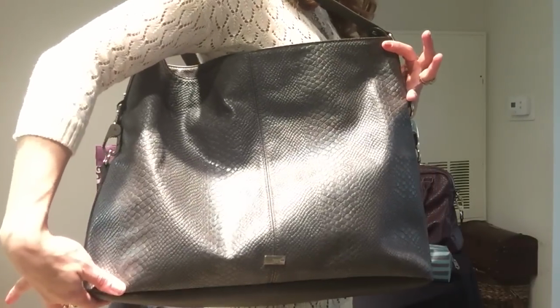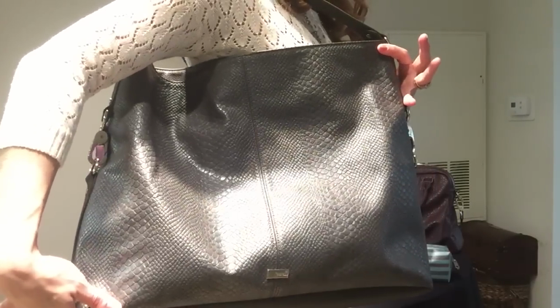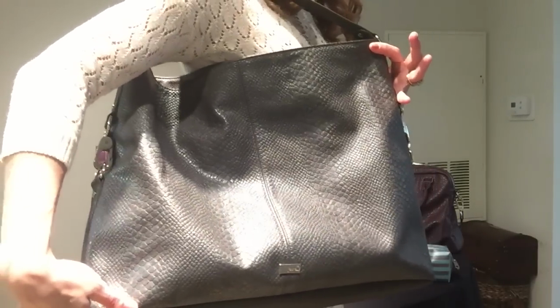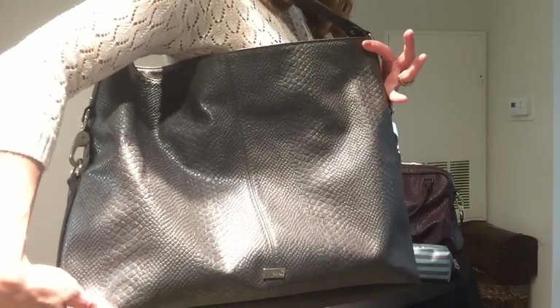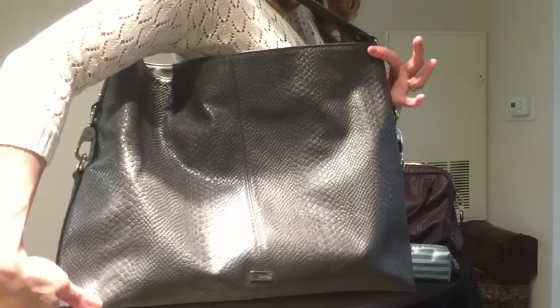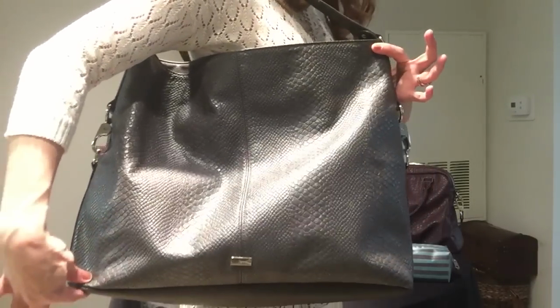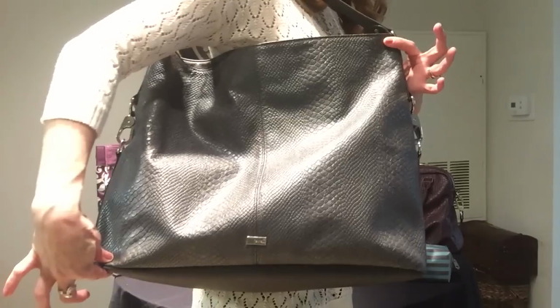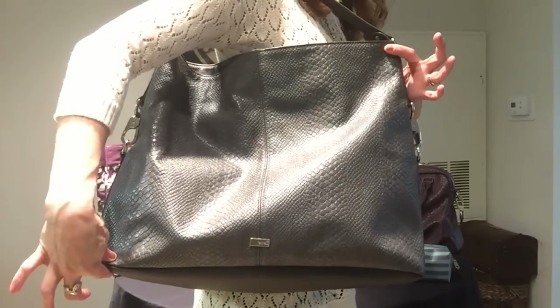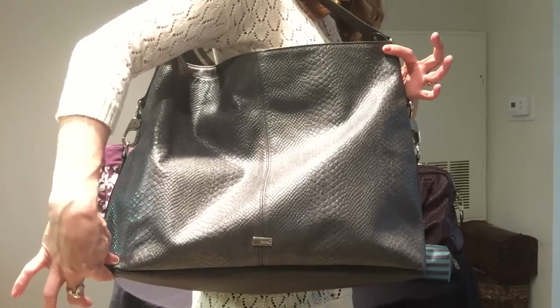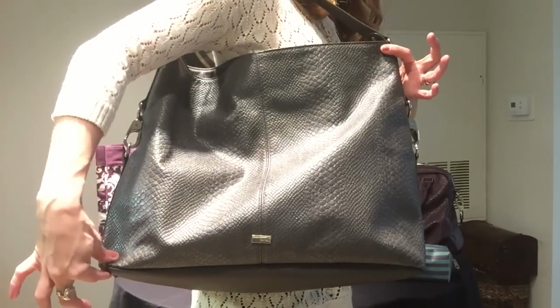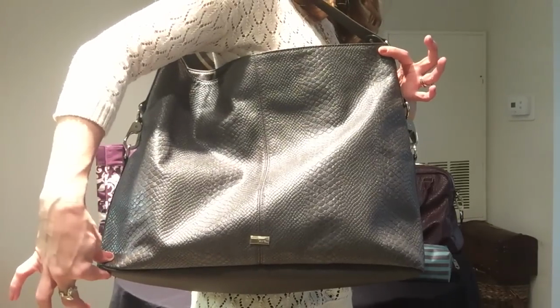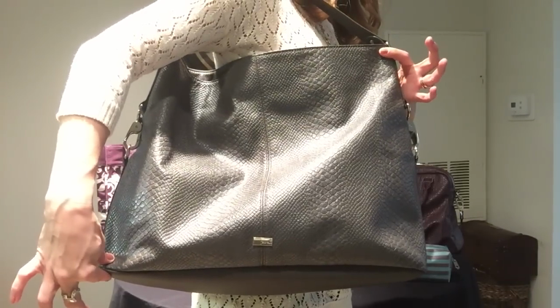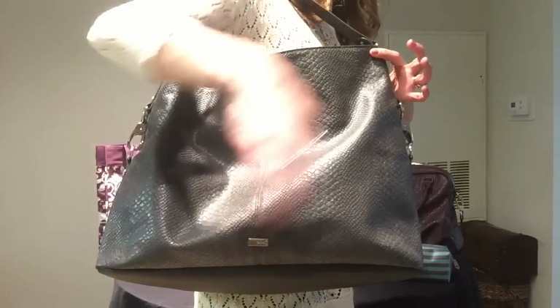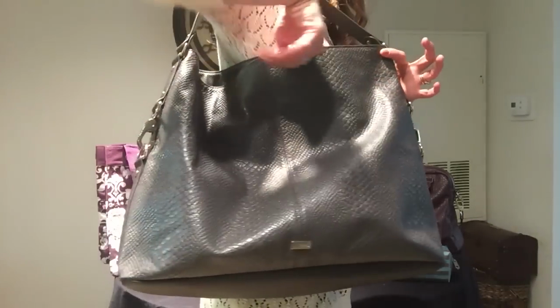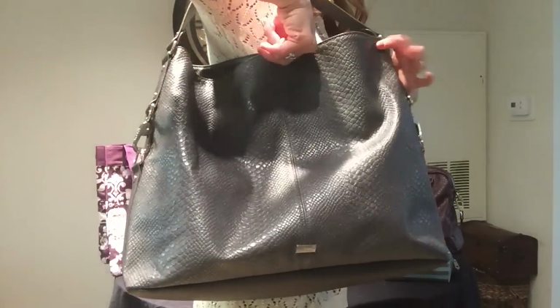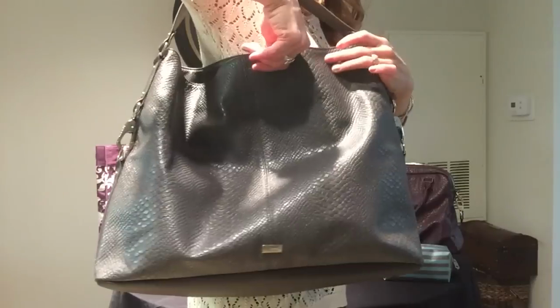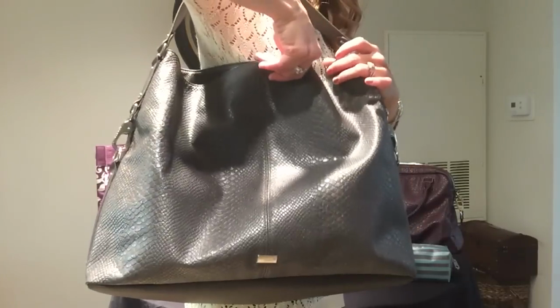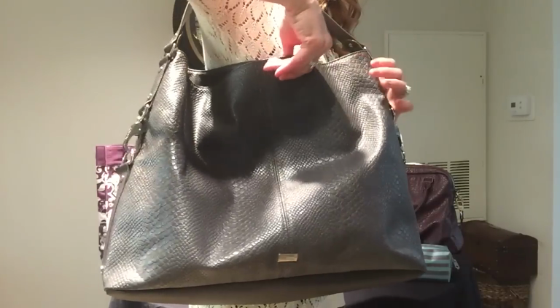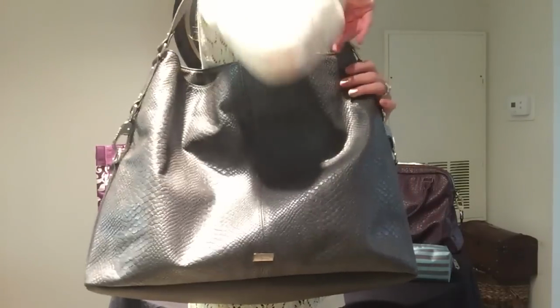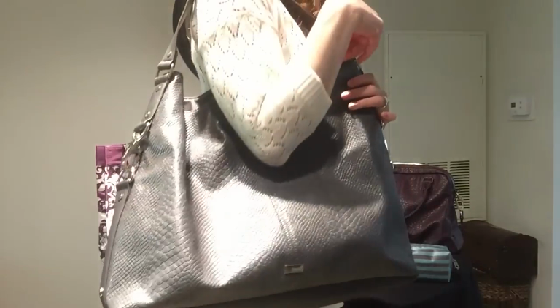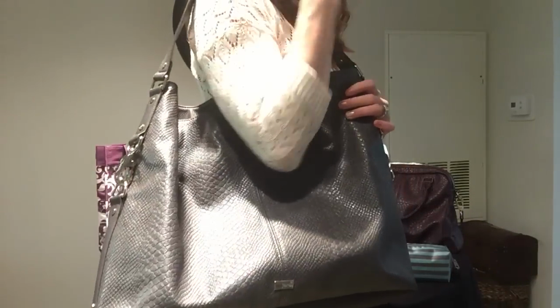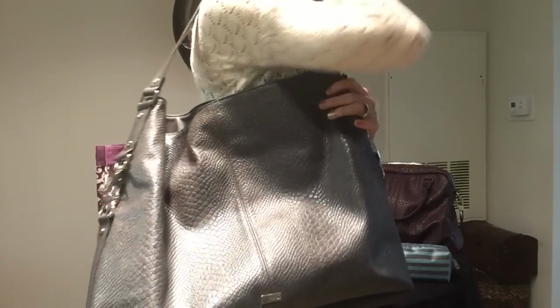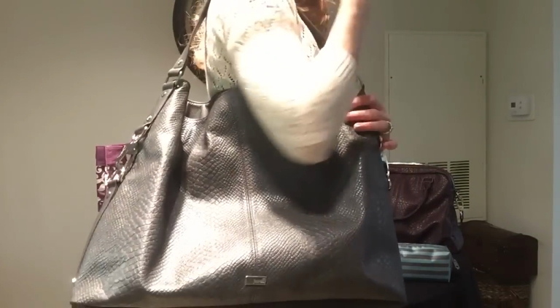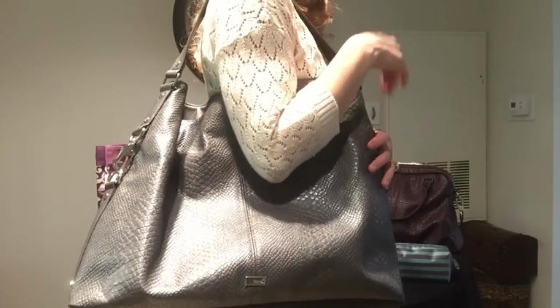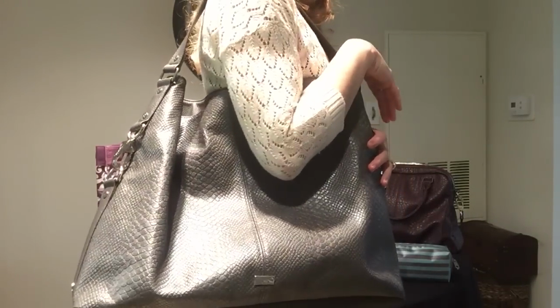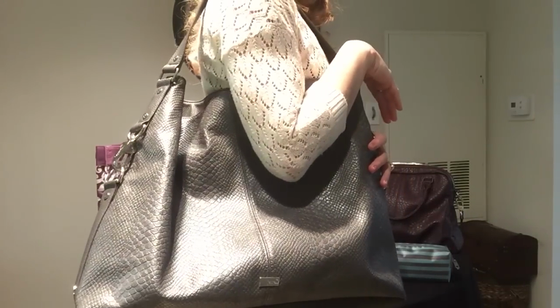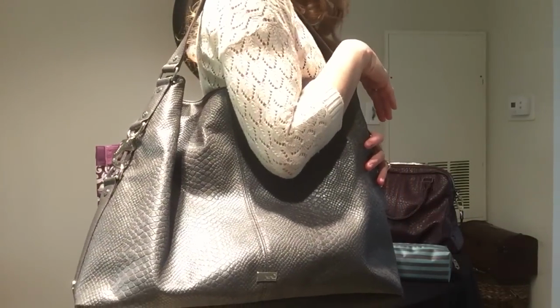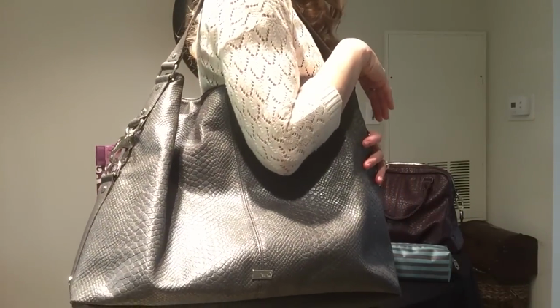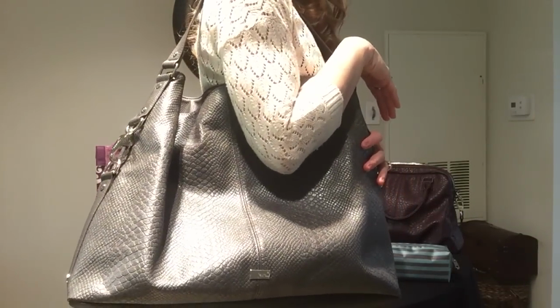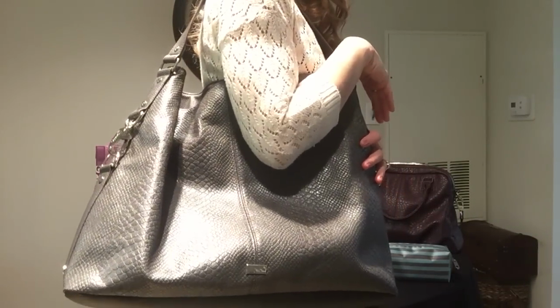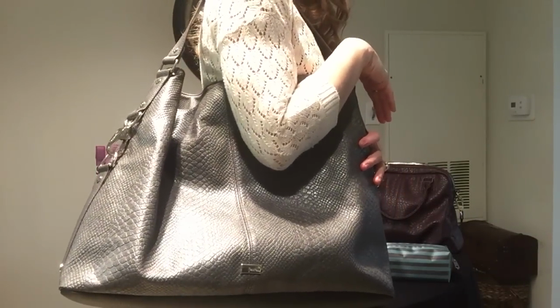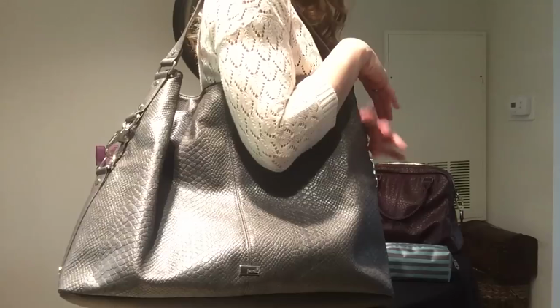It does sit very nicely on the shoulder and the way the purse gathers is very comfortable — not overwhelming, very comfortable, and very large. We are close to the camera so I can't give you a great view of how it looks on me, but this is an idea of it. It is quite large but it is a beautiful purse — perfect for all seasons, especially the fall and winter months.